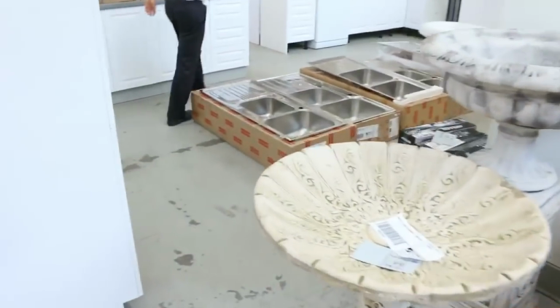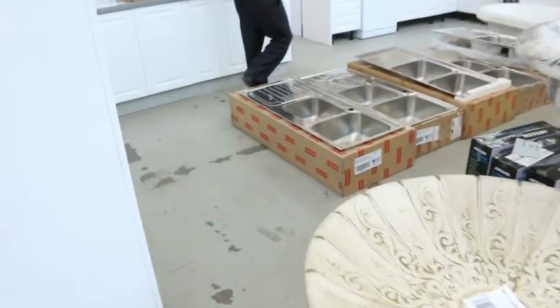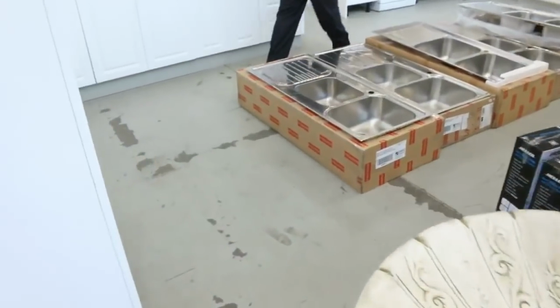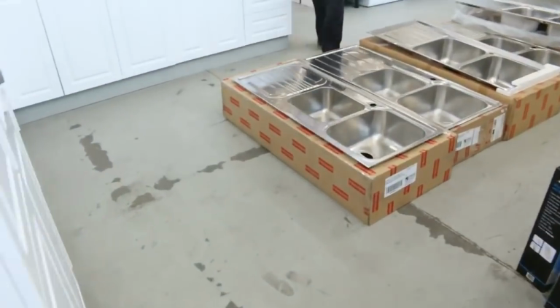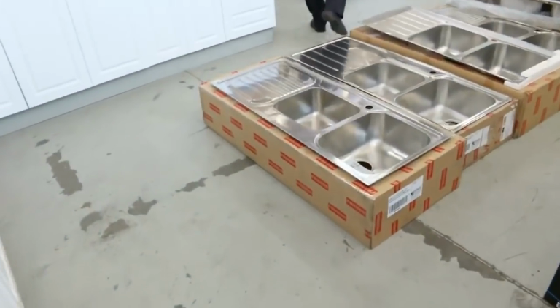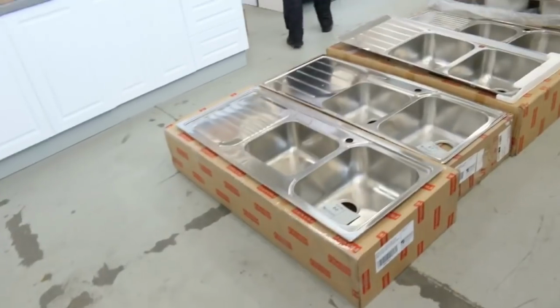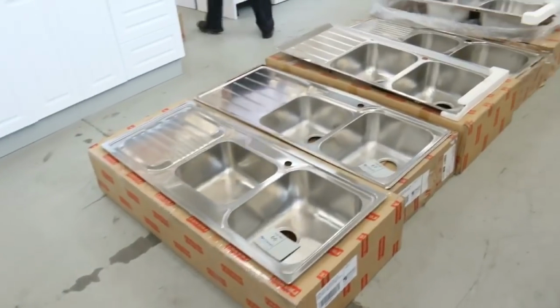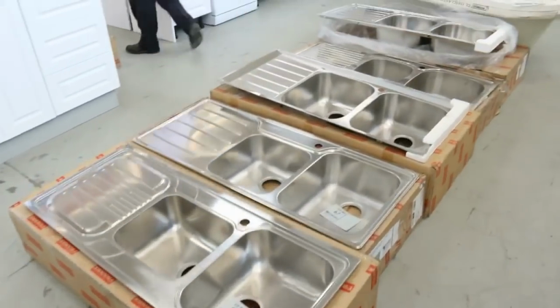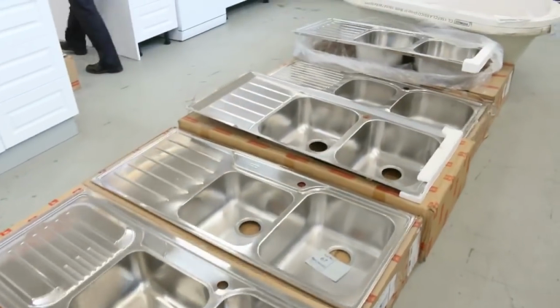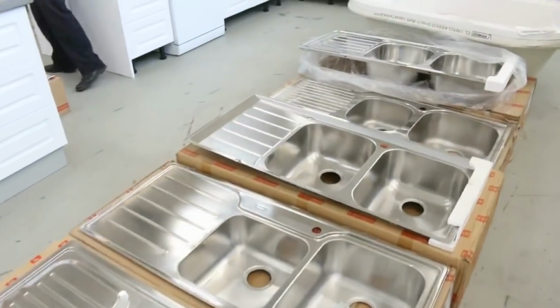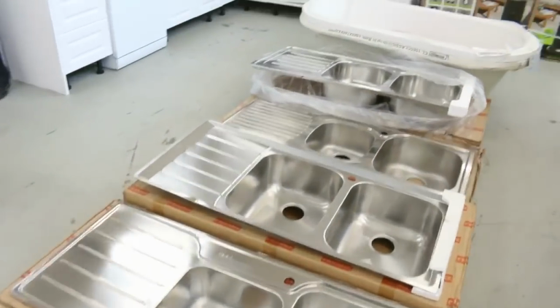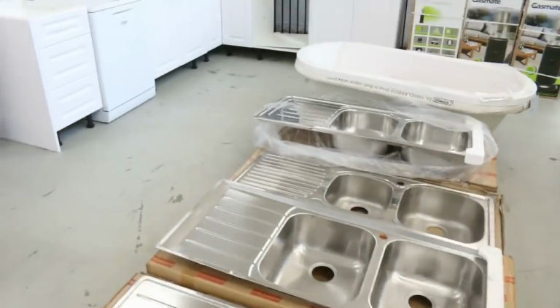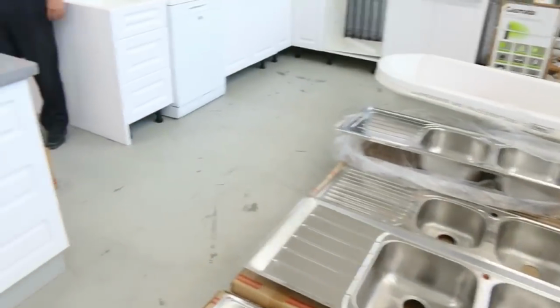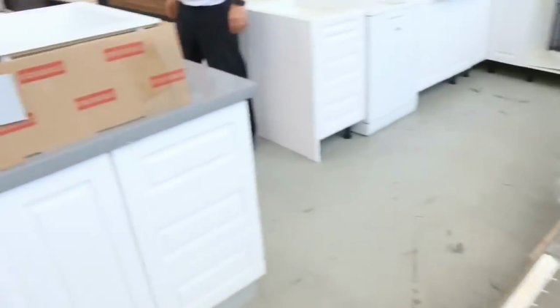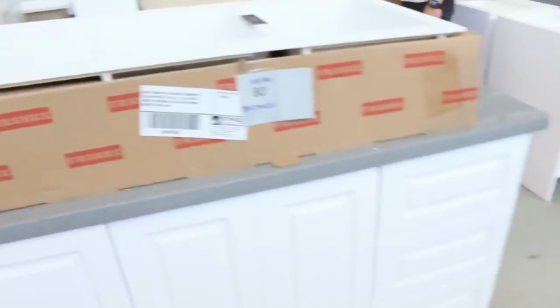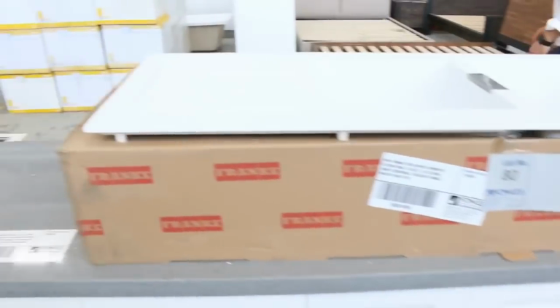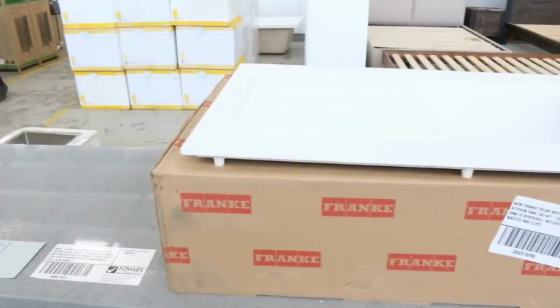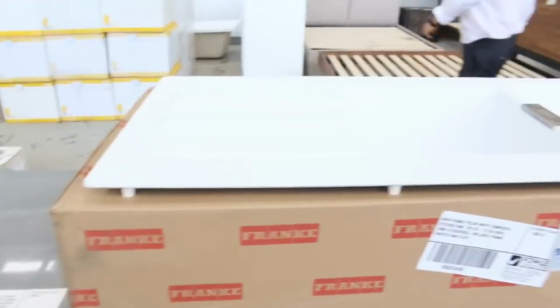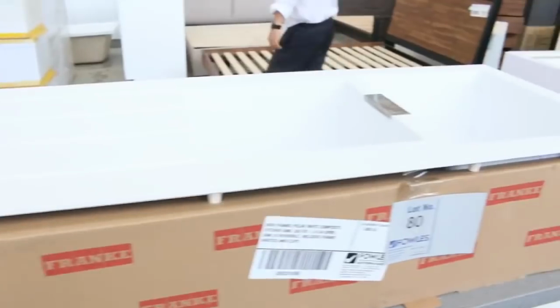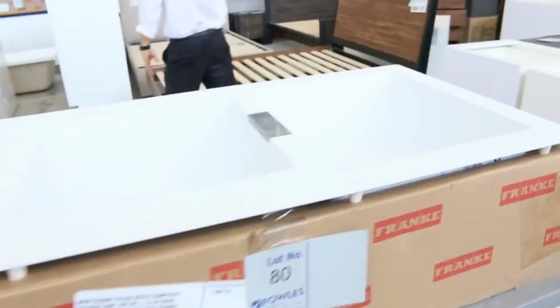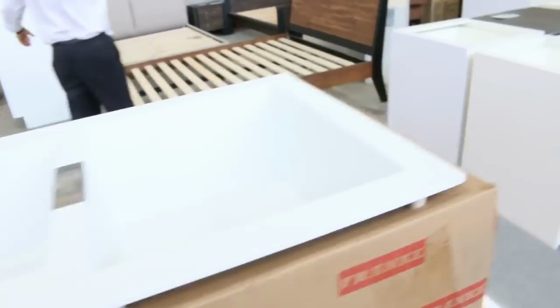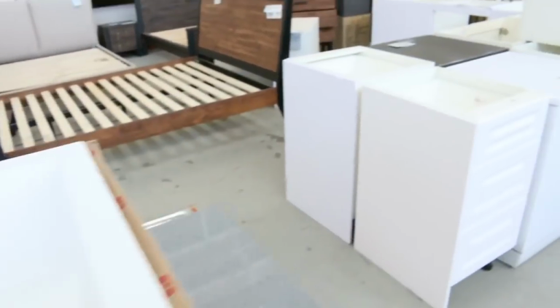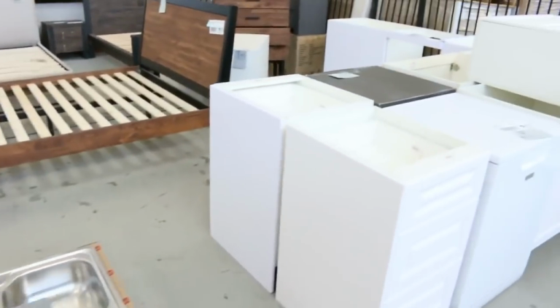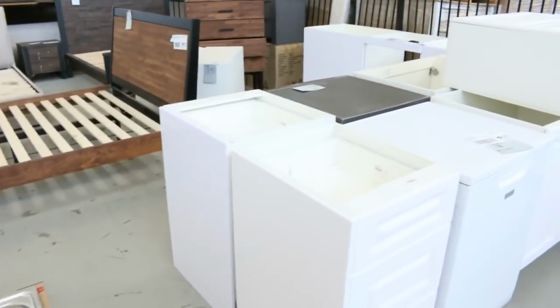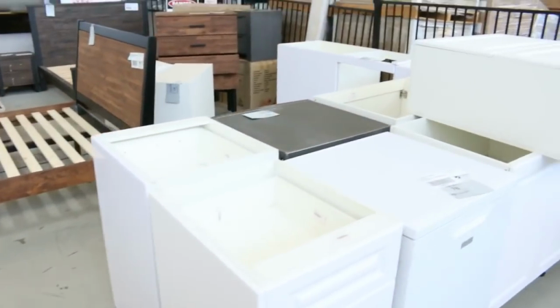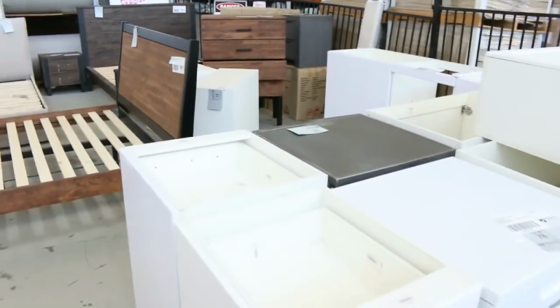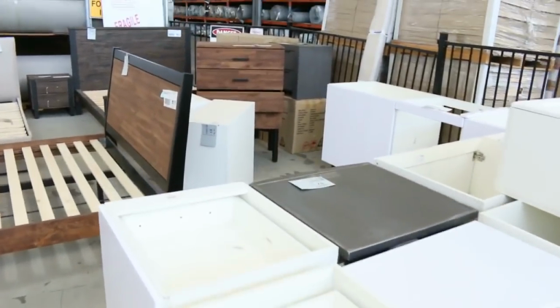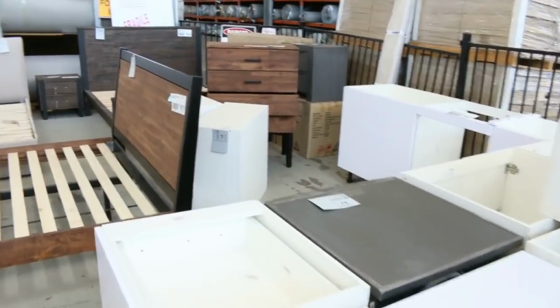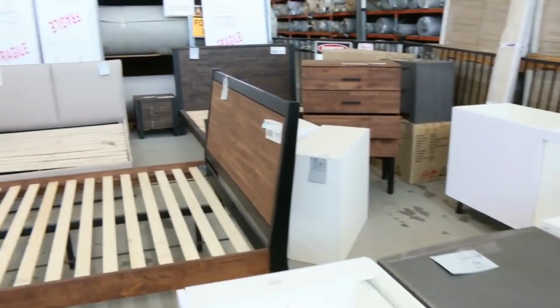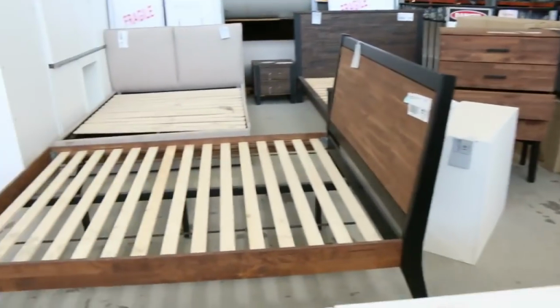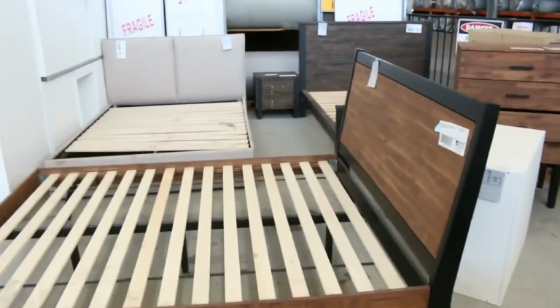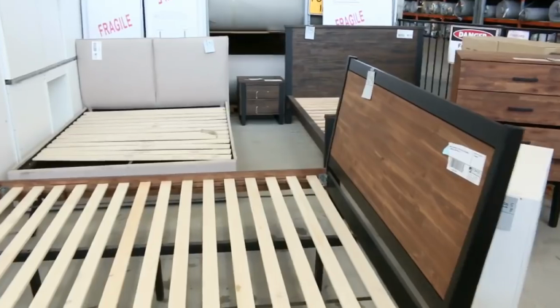Through here, lots of sinks — Frankie branded sinks. I can see probably 20 different Frankie sinks there. Still got plenty of this bedroom furniture as well. That's absolutely beautiful stuff, really really nice.